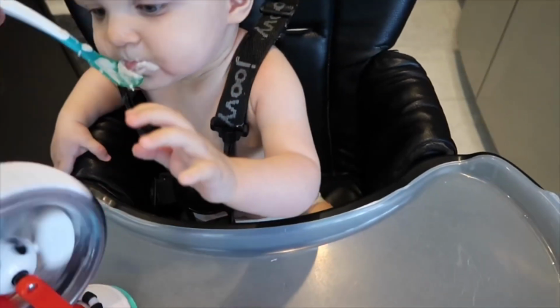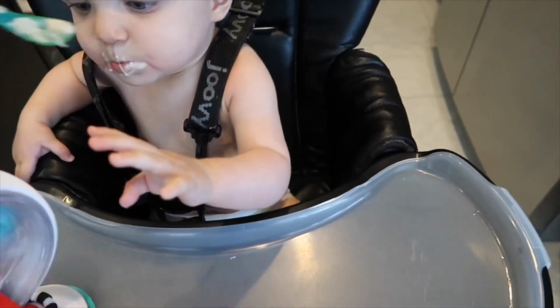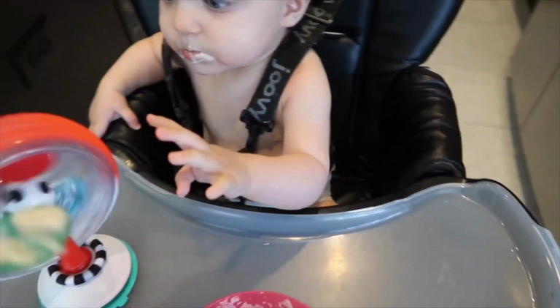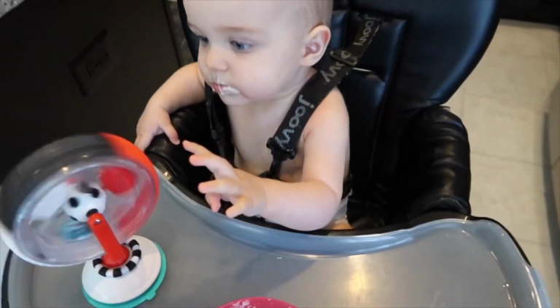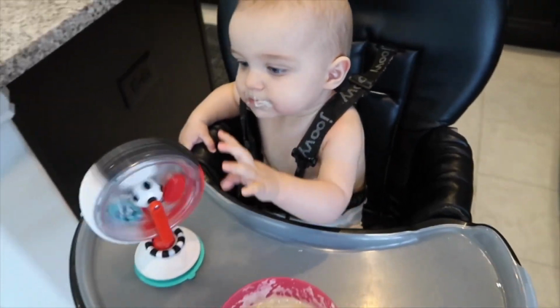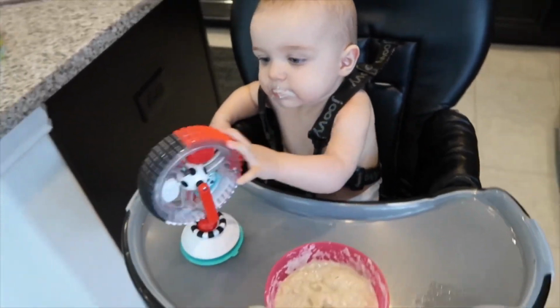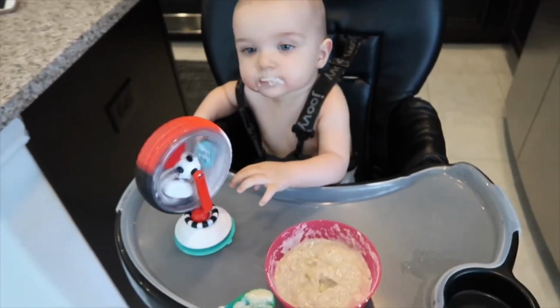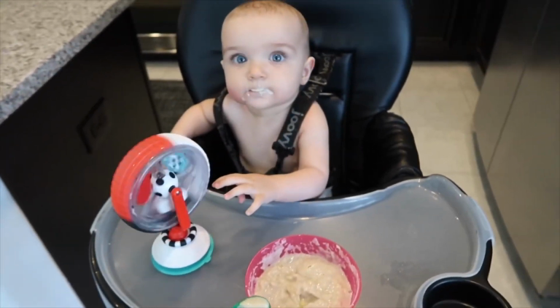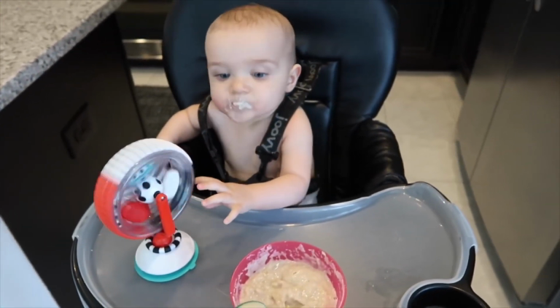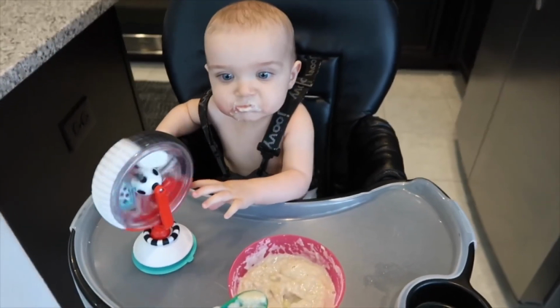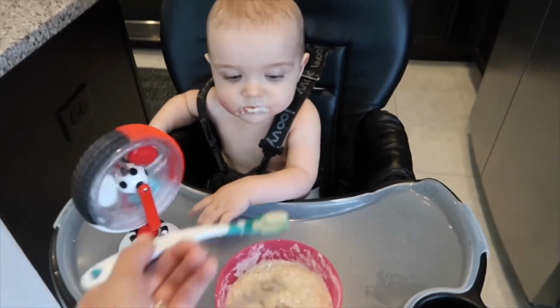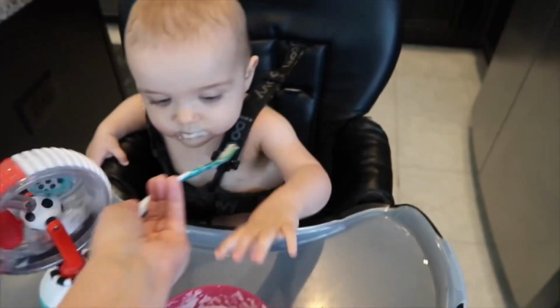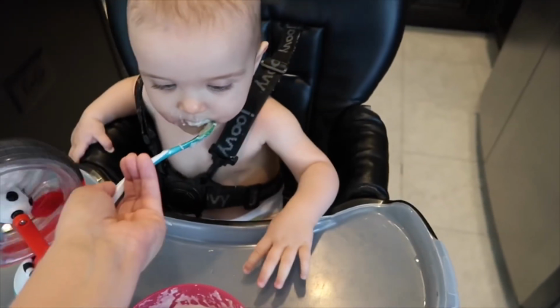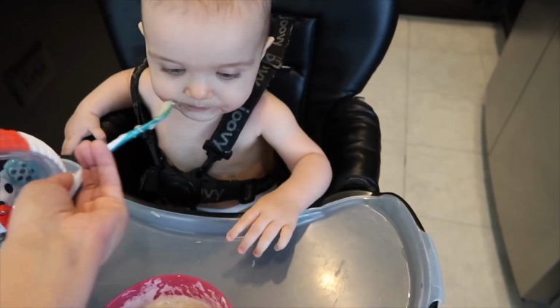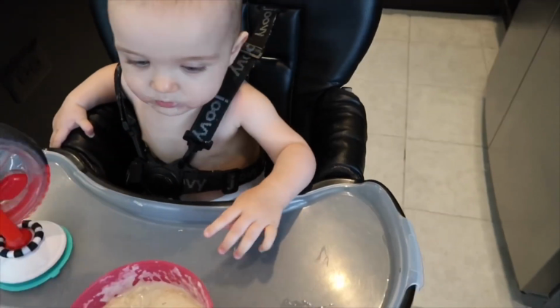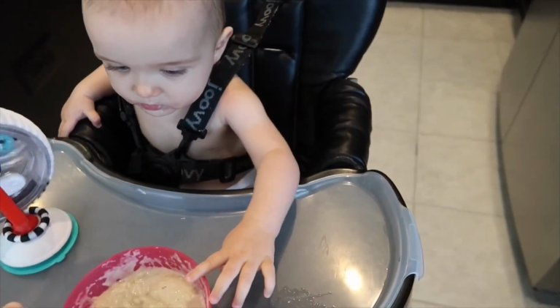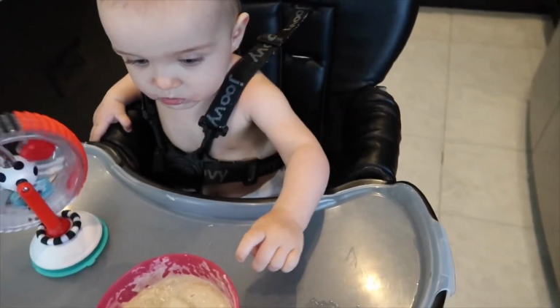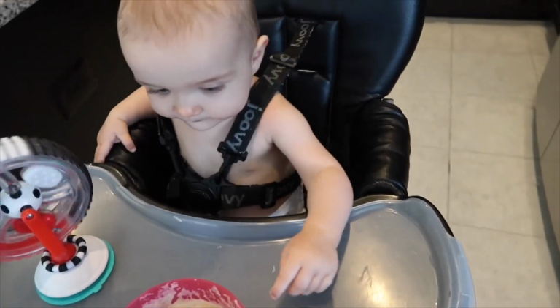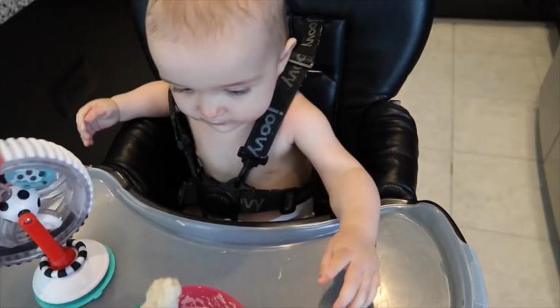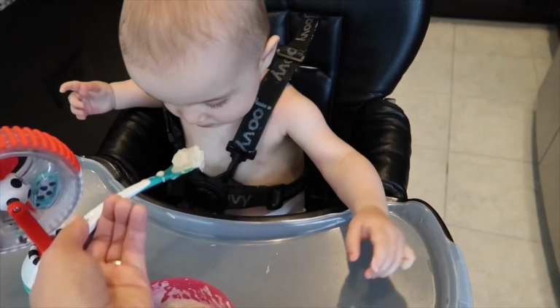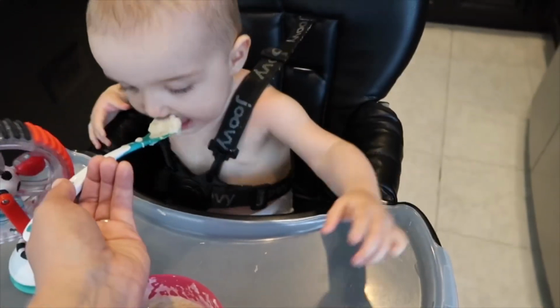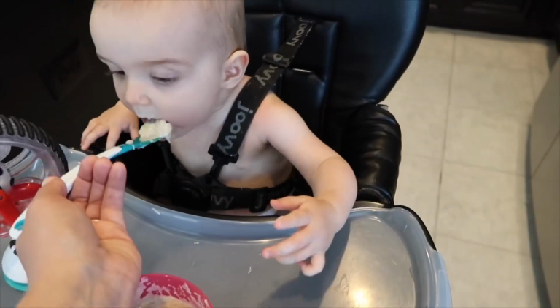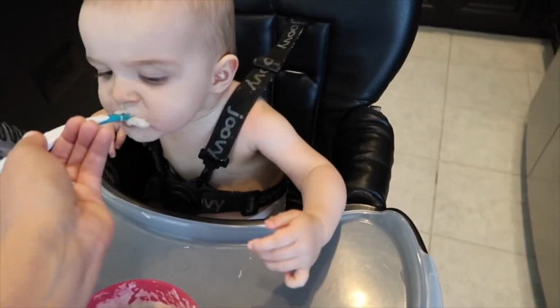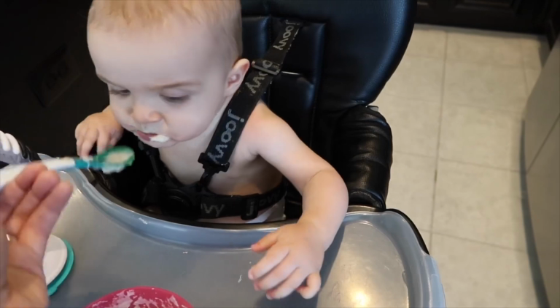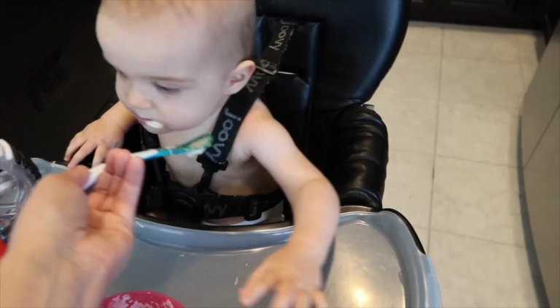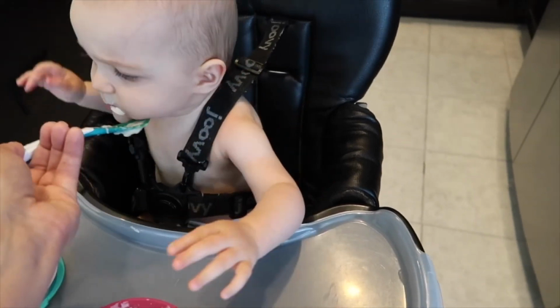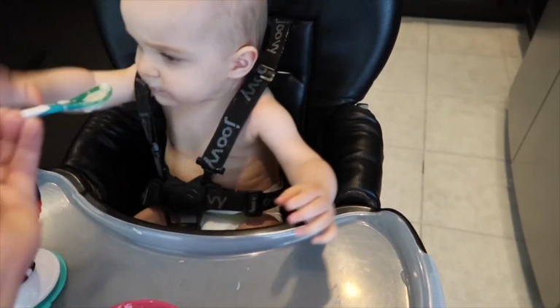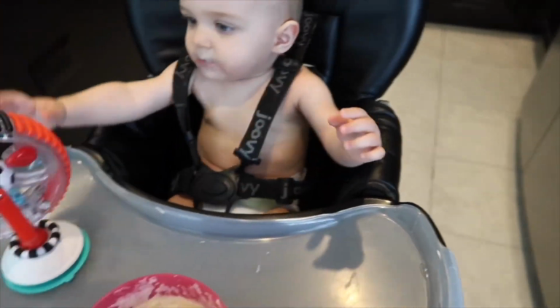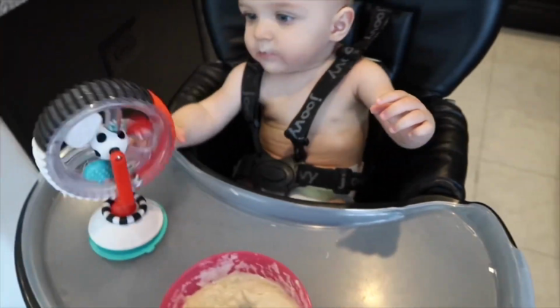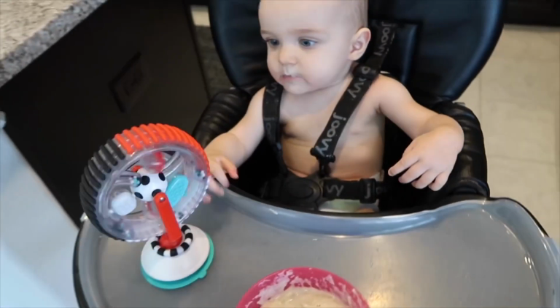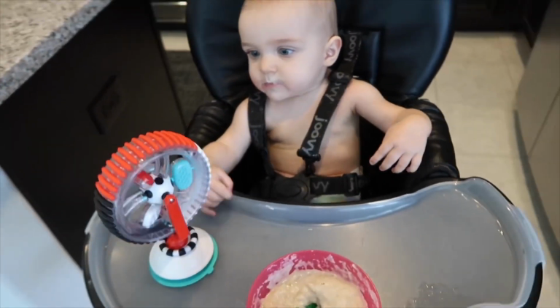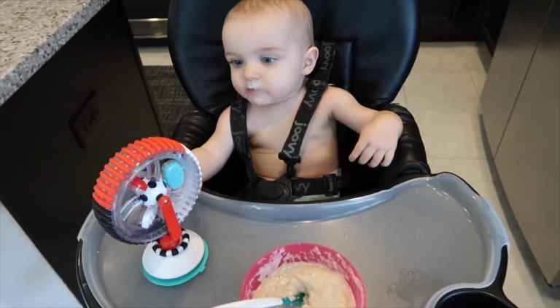This high chair toy is so cool. It was actually Brody's when he was a baby, and I just recently got it out for Addison and she loves it. I think it's so cute — I bought it at Bye Bye Baby a few years ago.